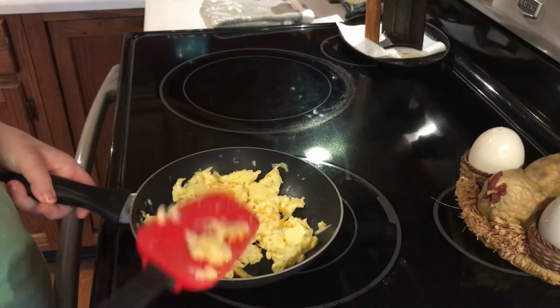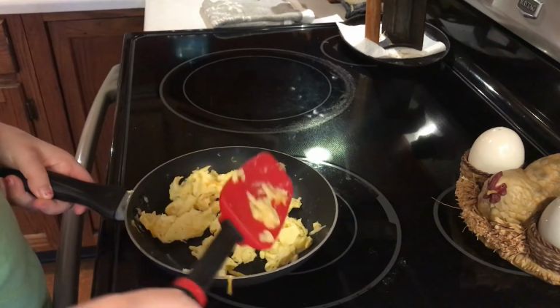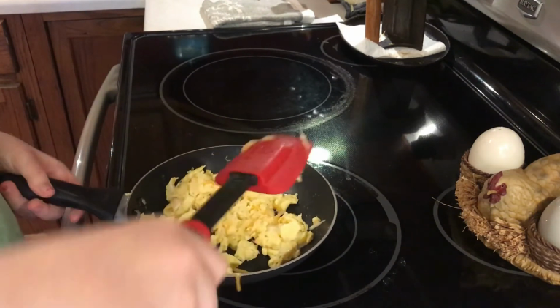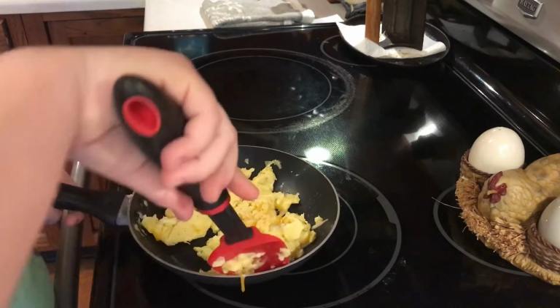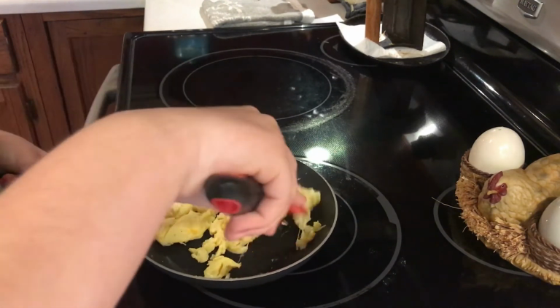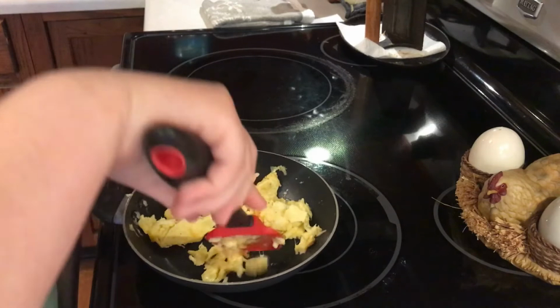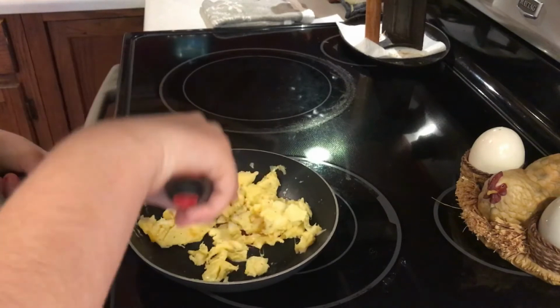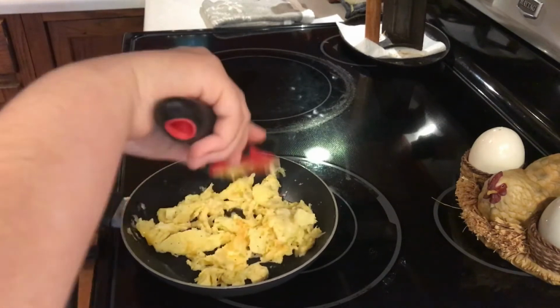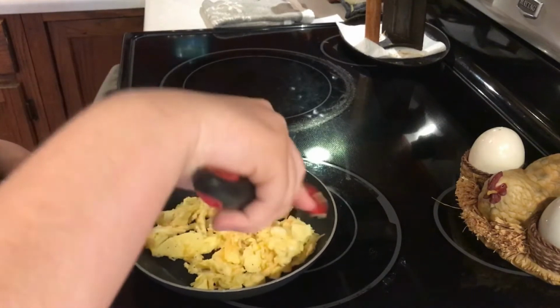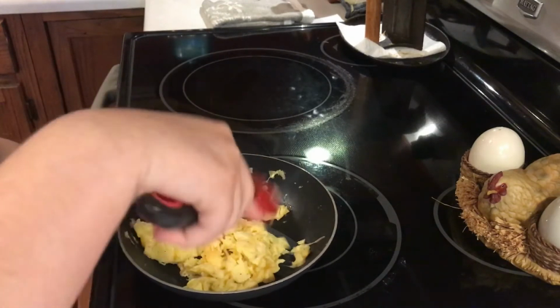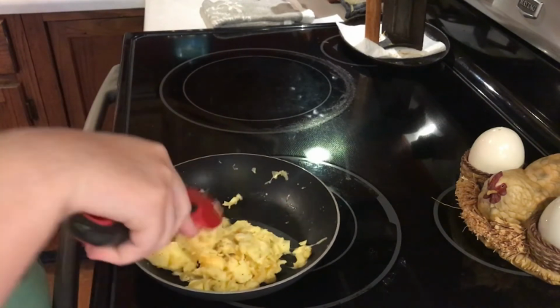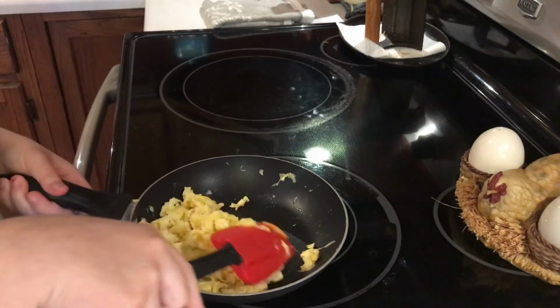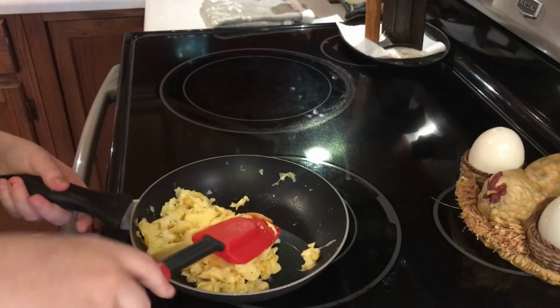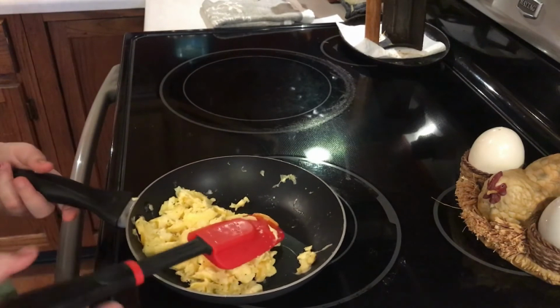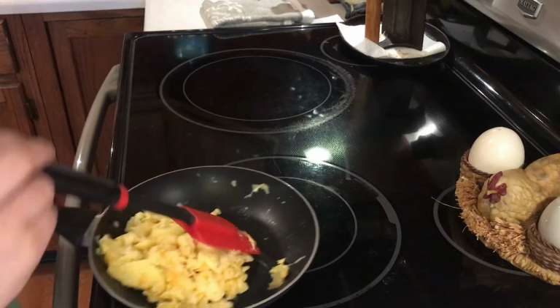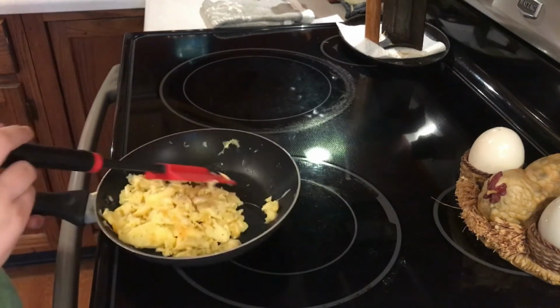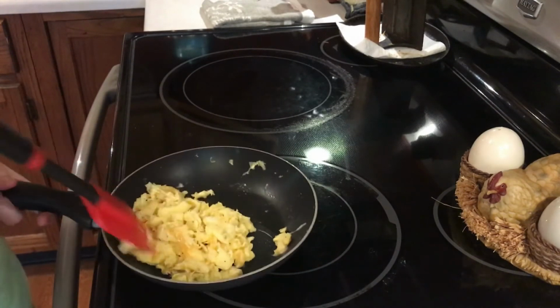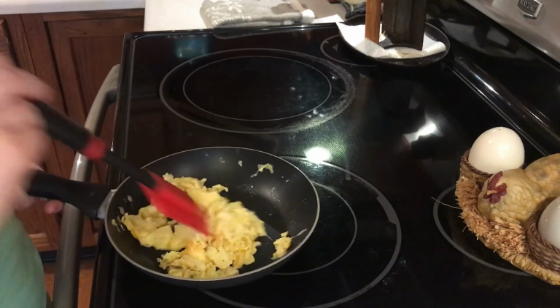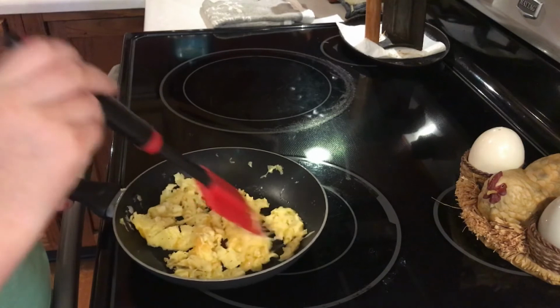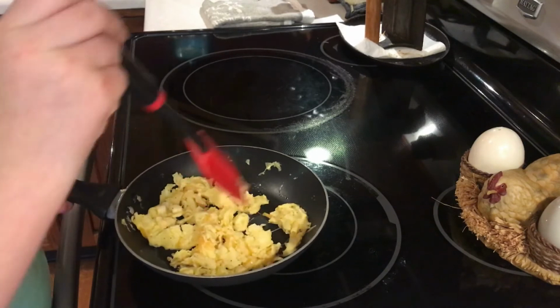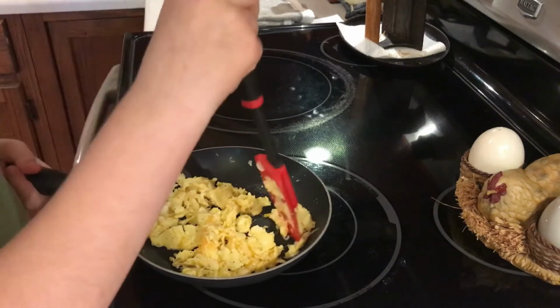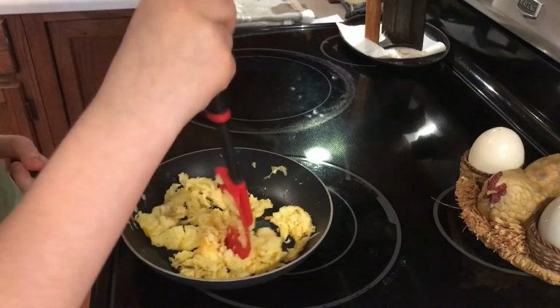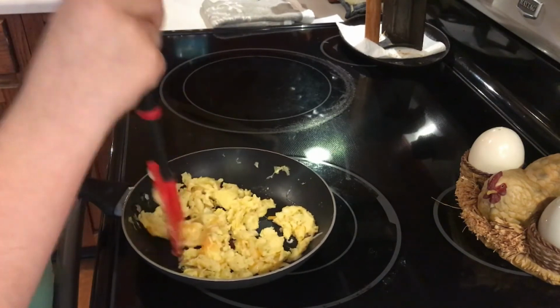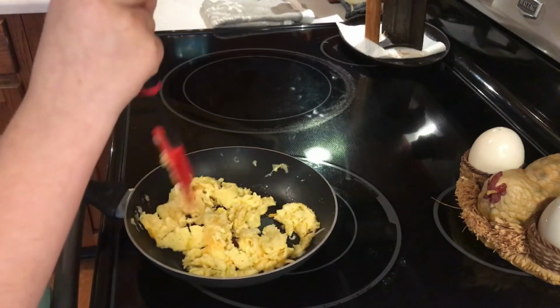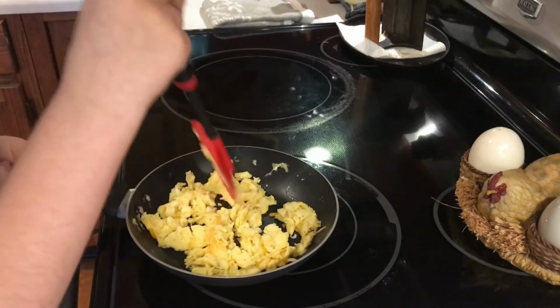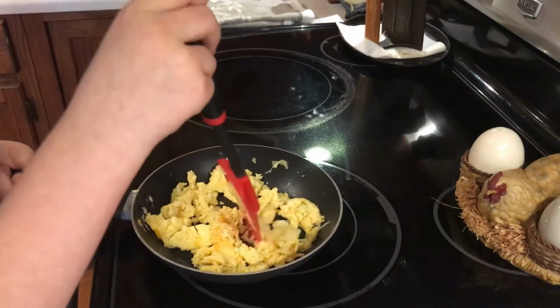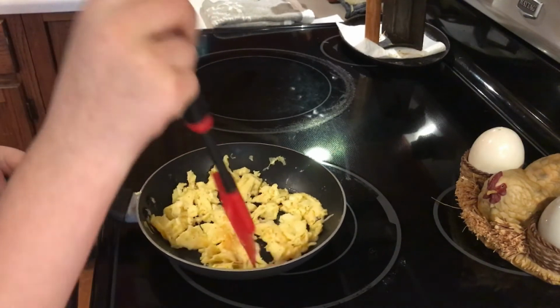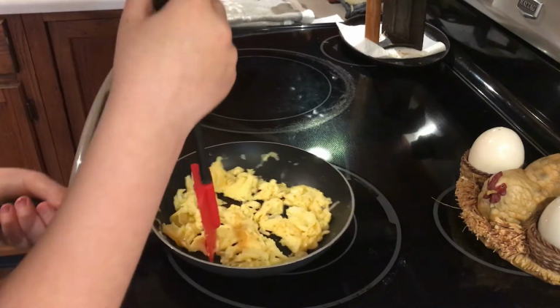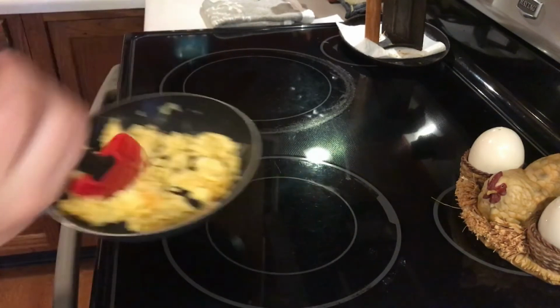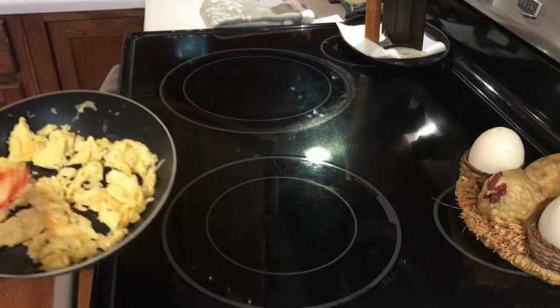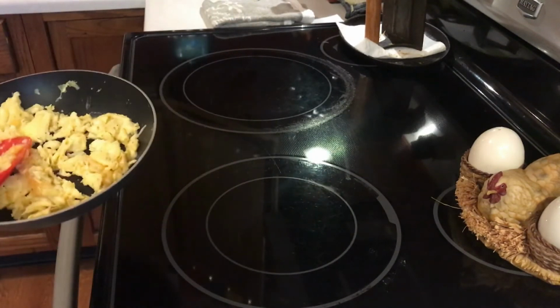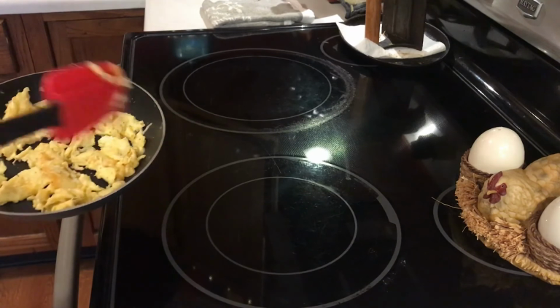It's almost done — the cheese is almost melted all the way — so I'm about to plate it. I'm going to make sure that it's finished cooking and then I'm fixing to plate it.